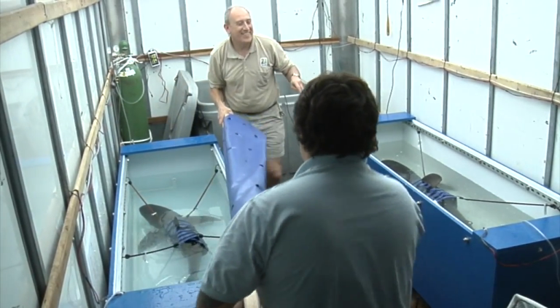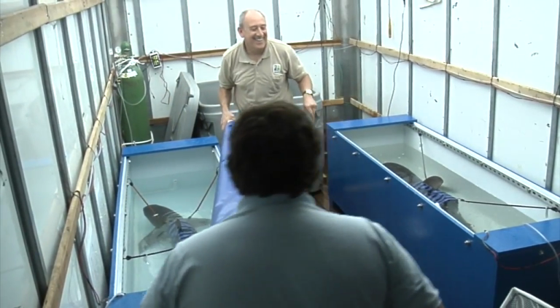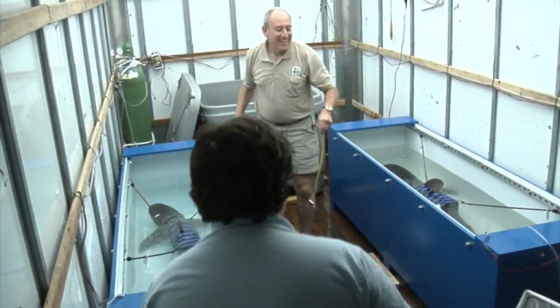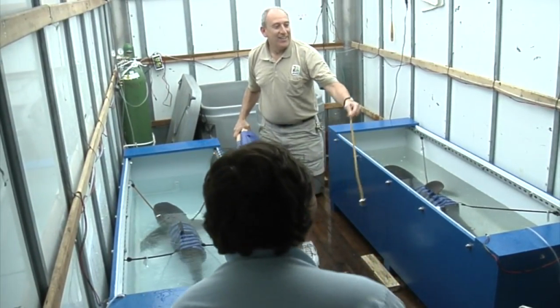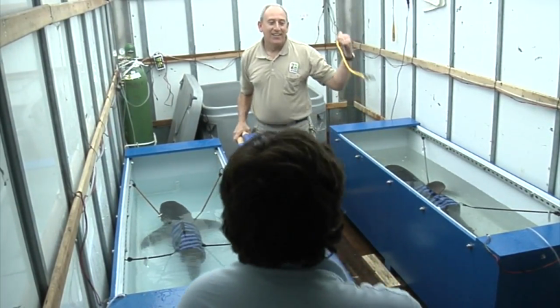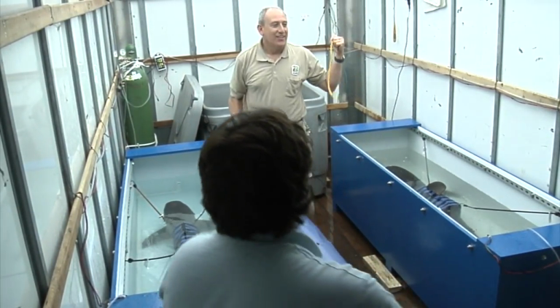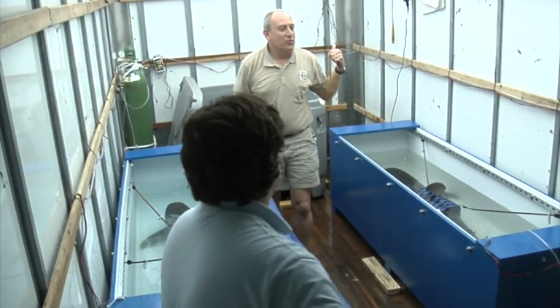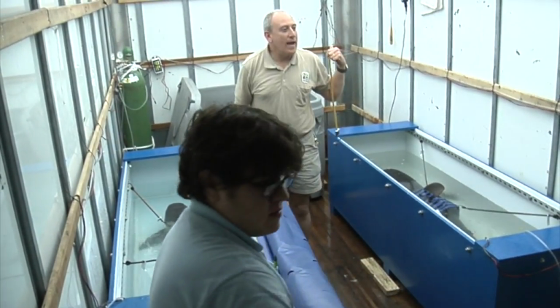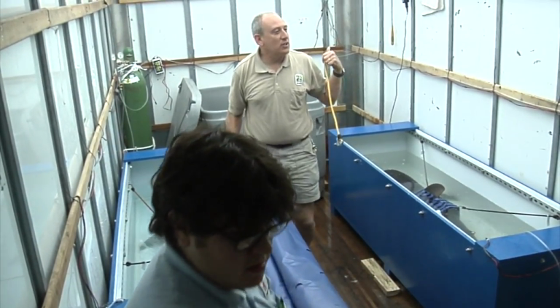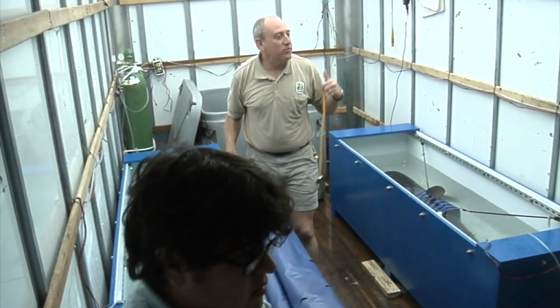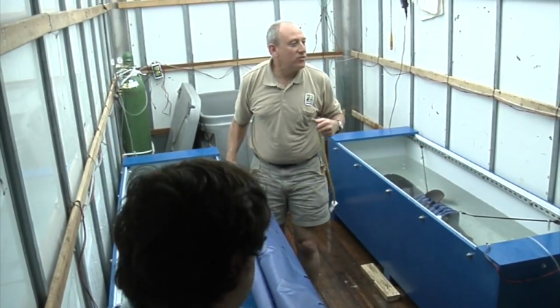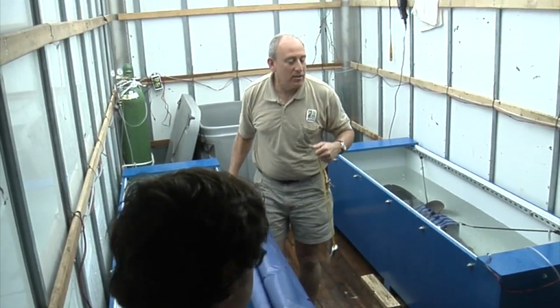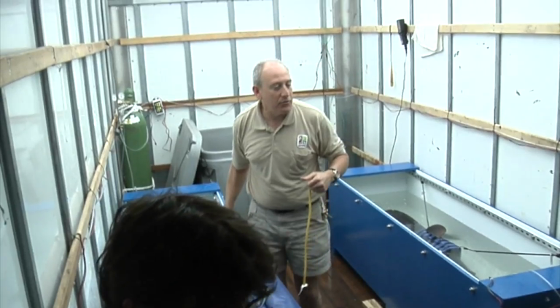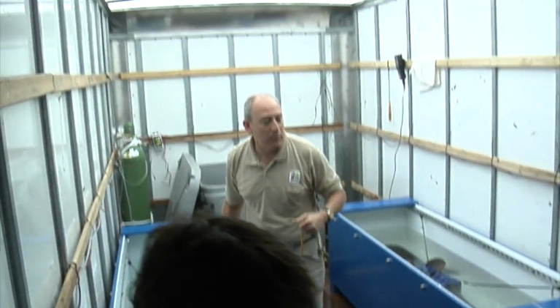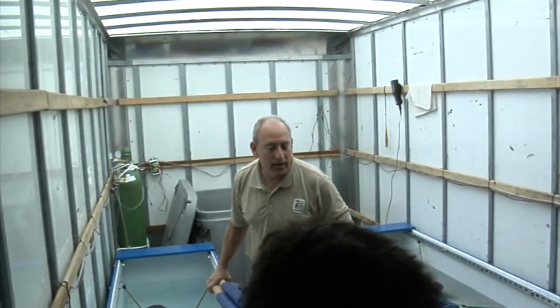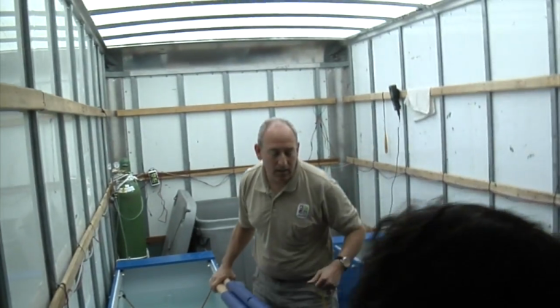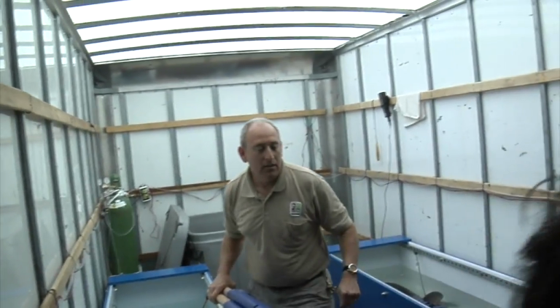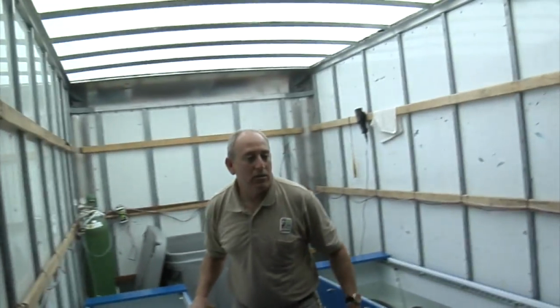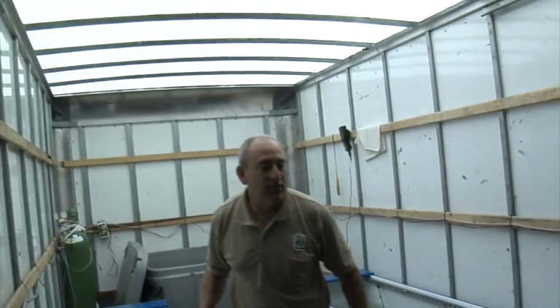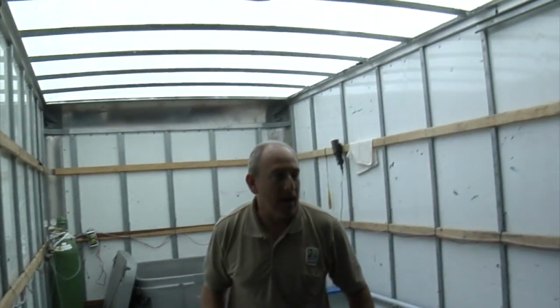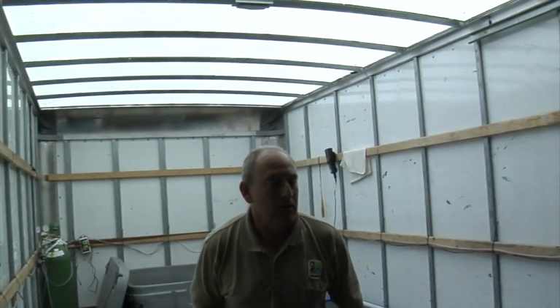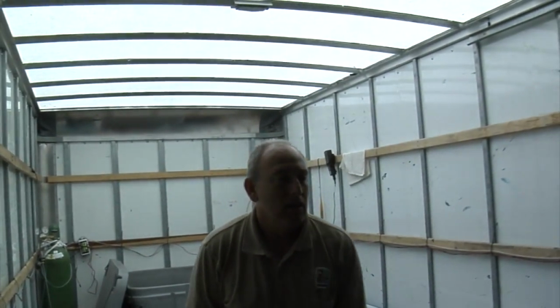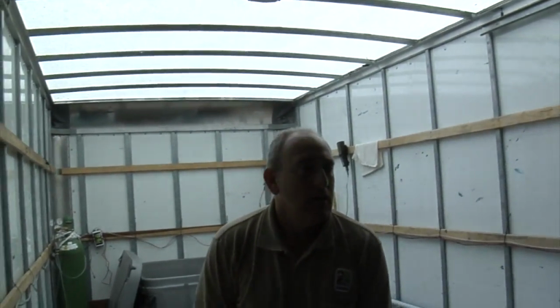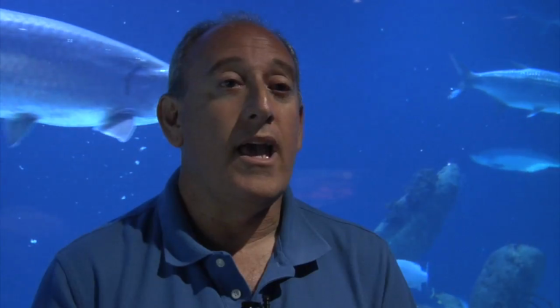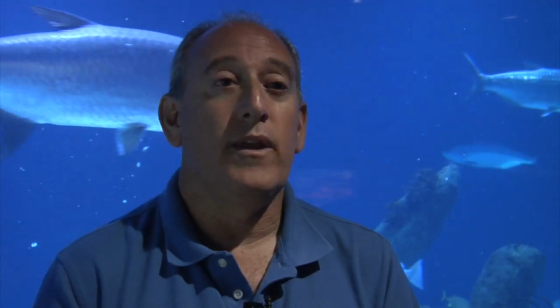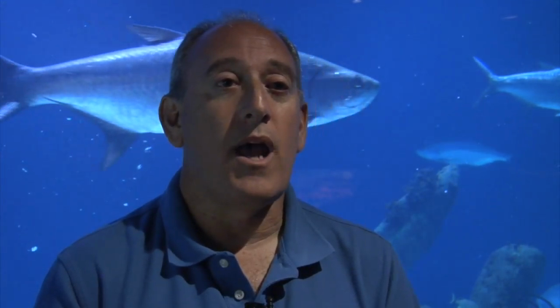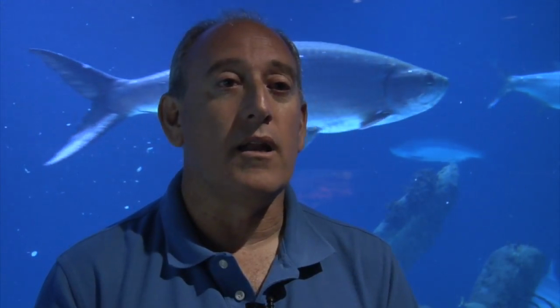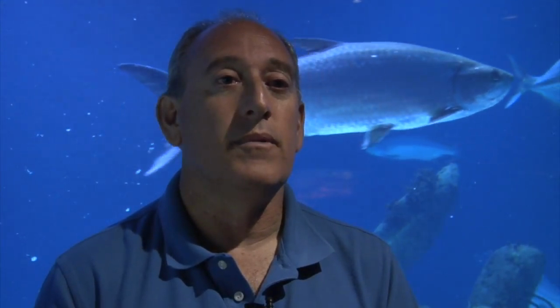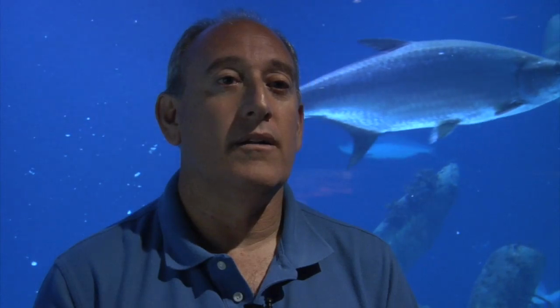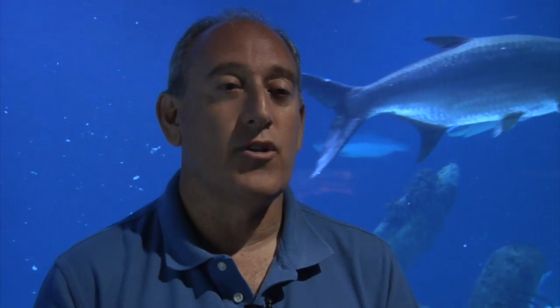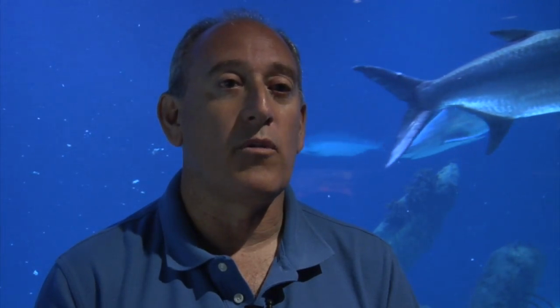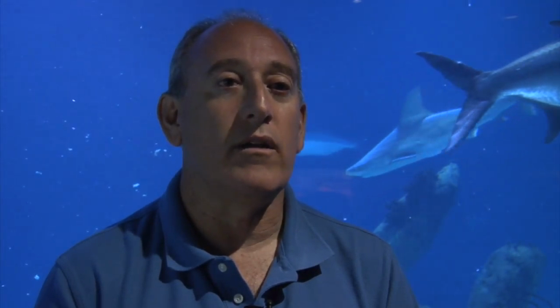We keep oxygen in the water. We scoot them out, run them up the stairs, give them to the divers, and let them go in the blister house. And we keep an eye on them and transport them out here.